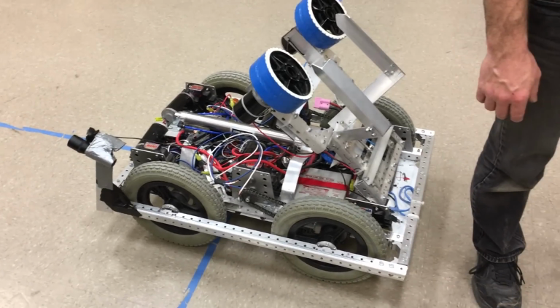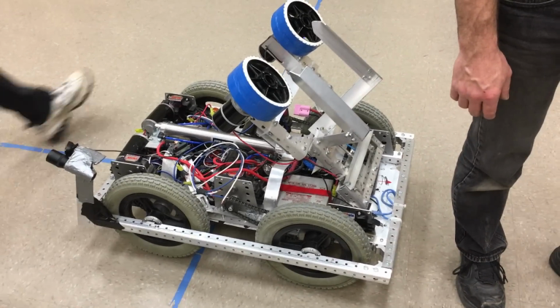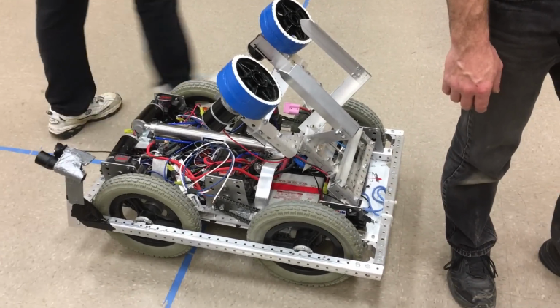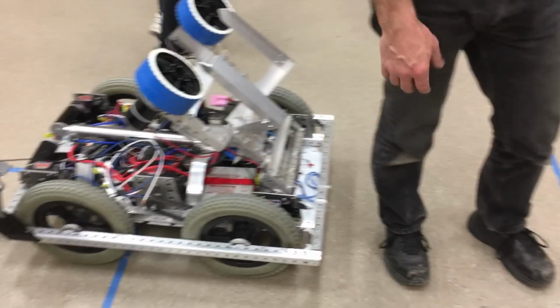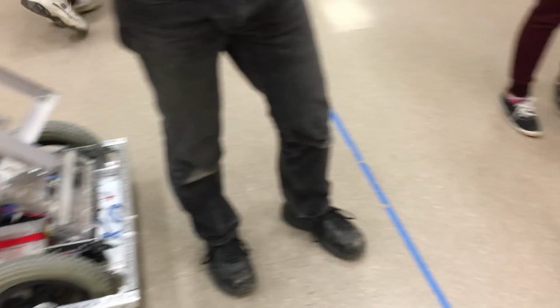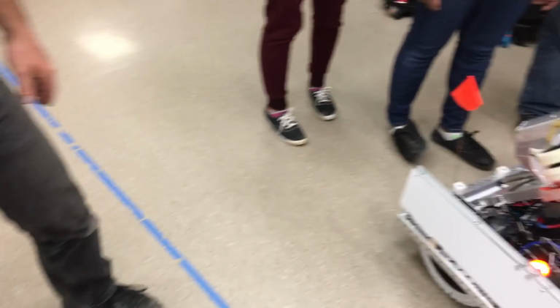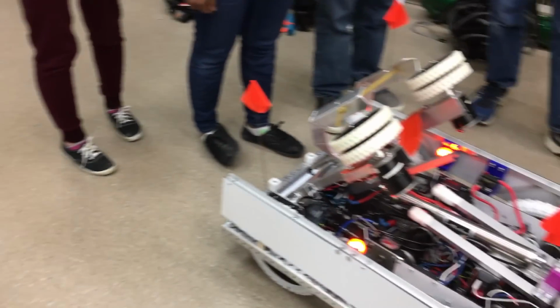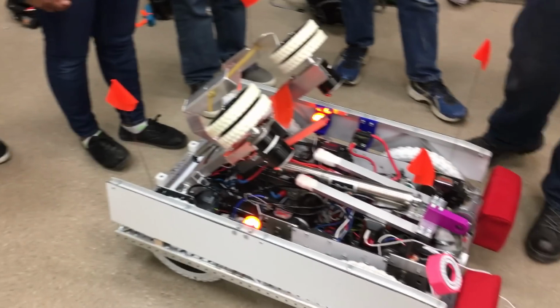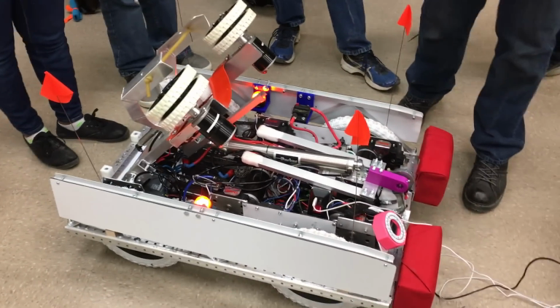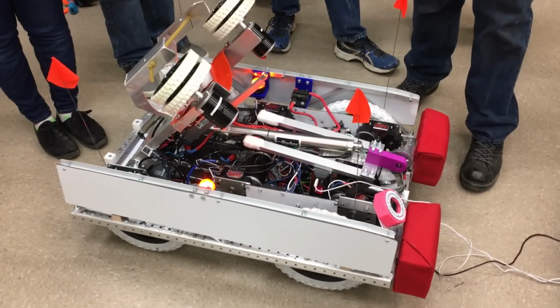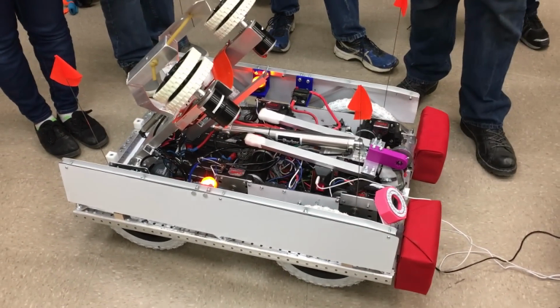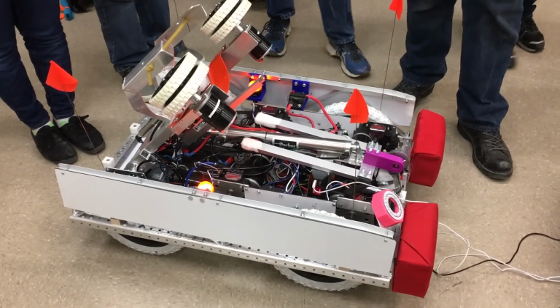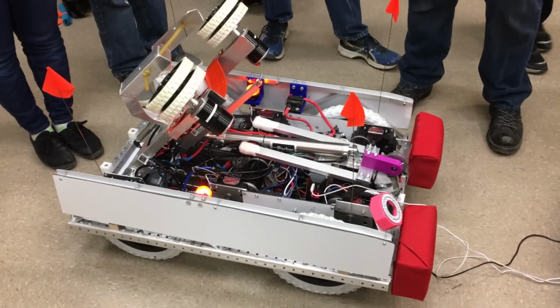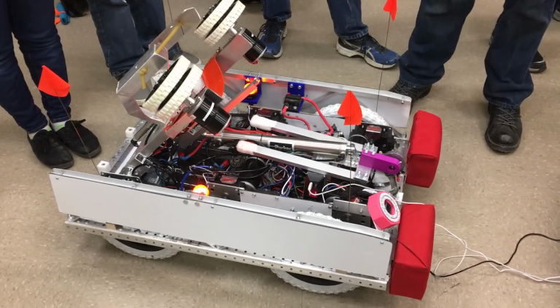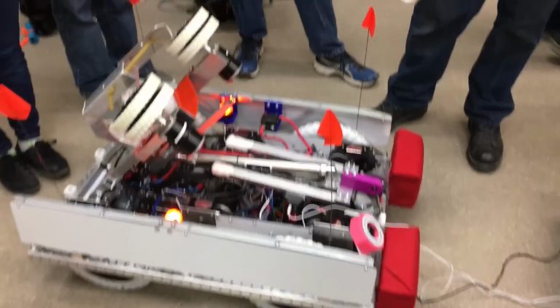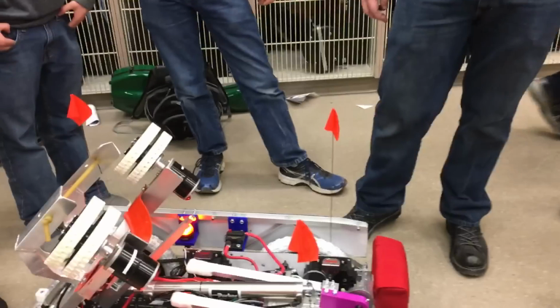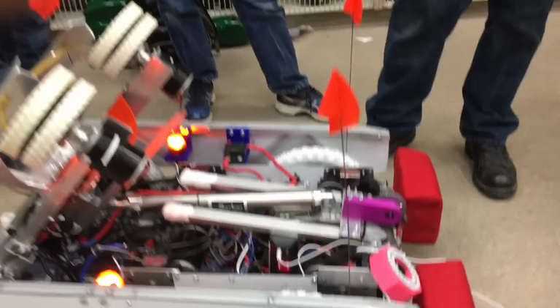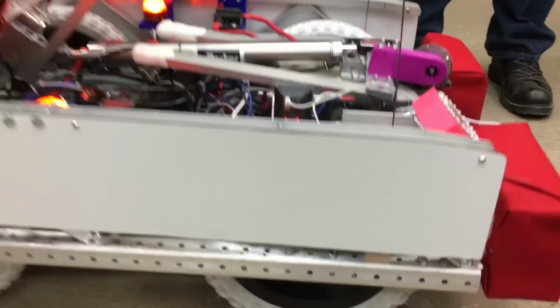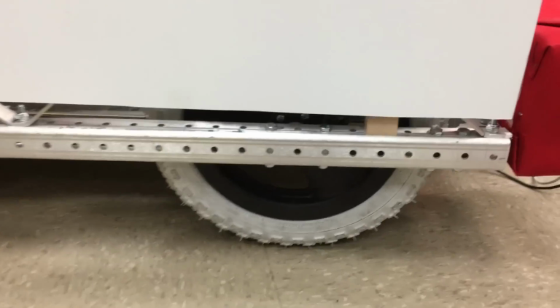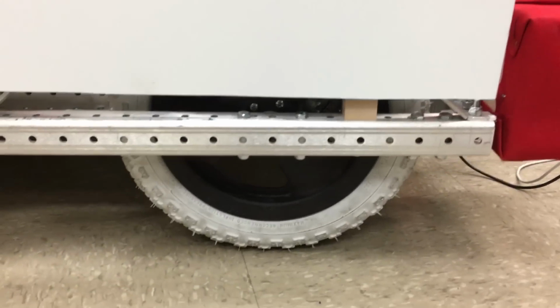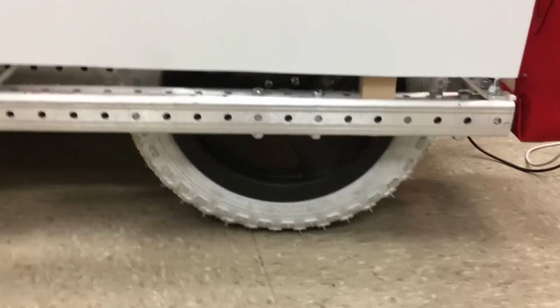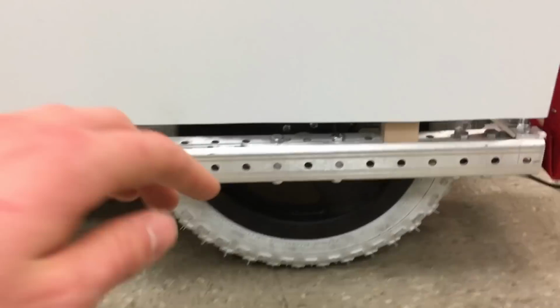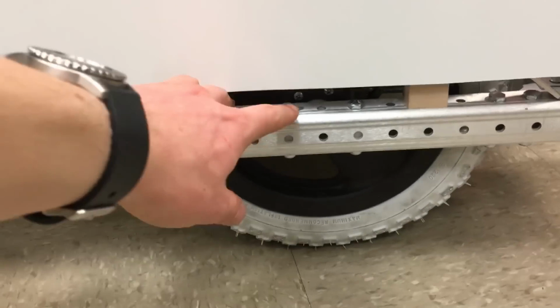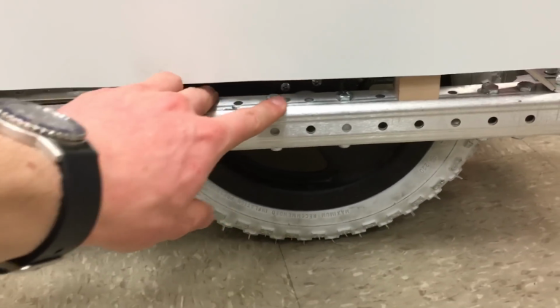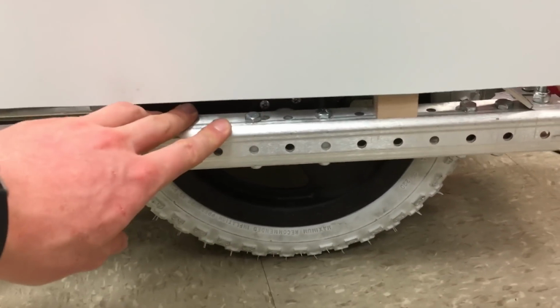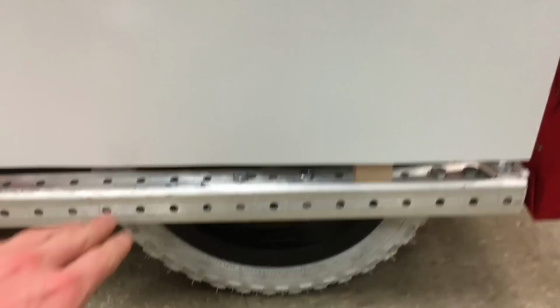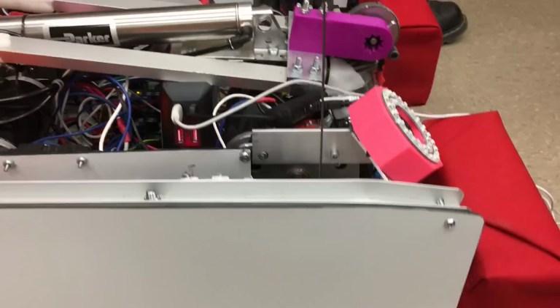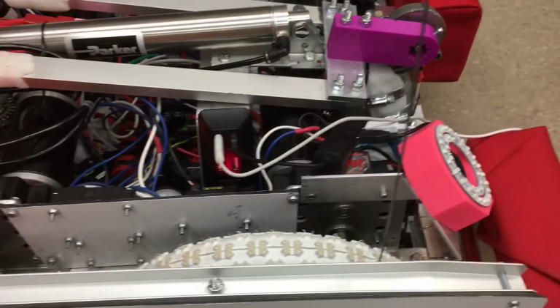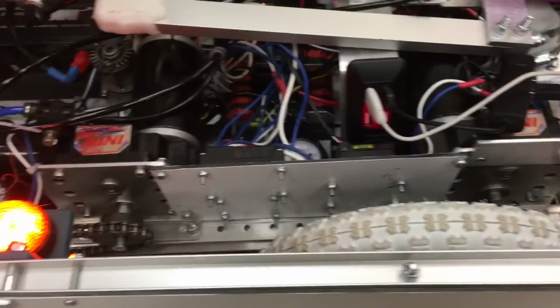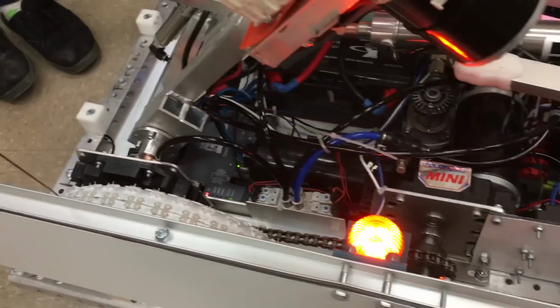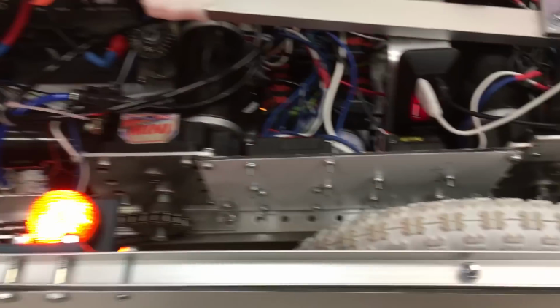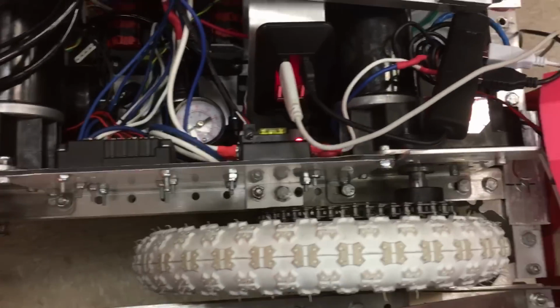Here's our crappy robot and here's our nice robot. This is the first year we were able to build two robots, which is a big accomplishment for us. The challenge this year involves a lot of obstacles, so we have 12-inch pneumatic wheels from wheelchairs which helped get over those, and we have chain drive both front and back.